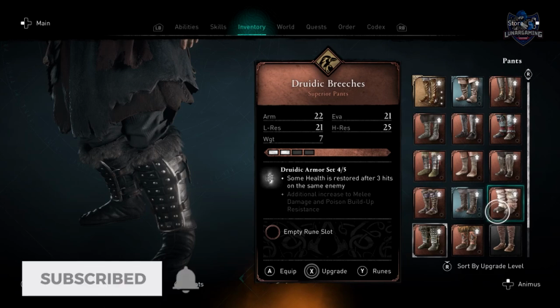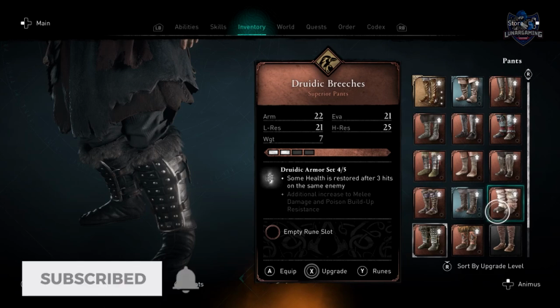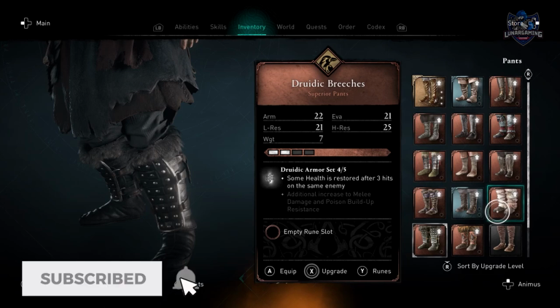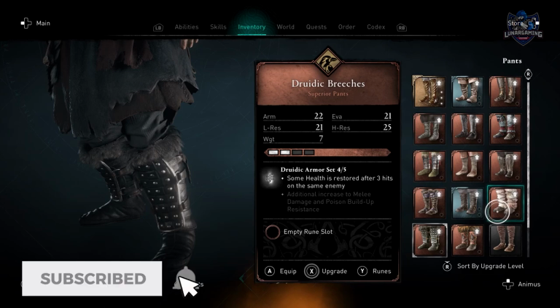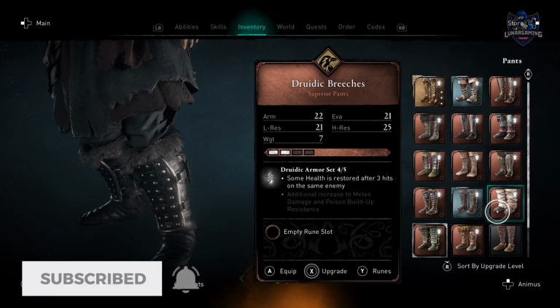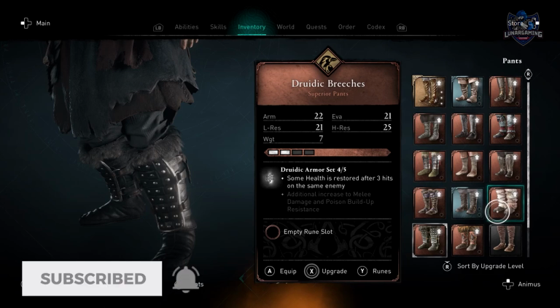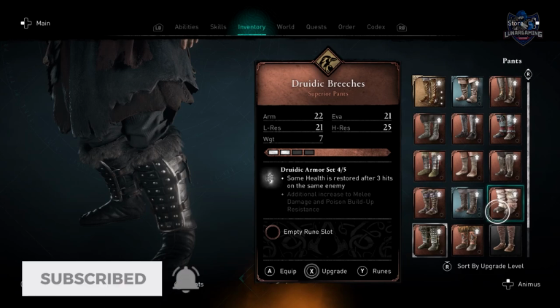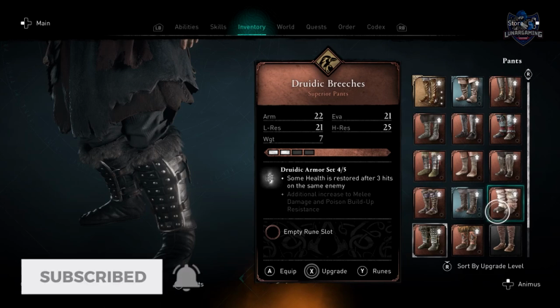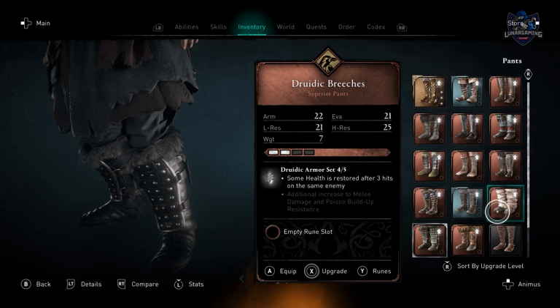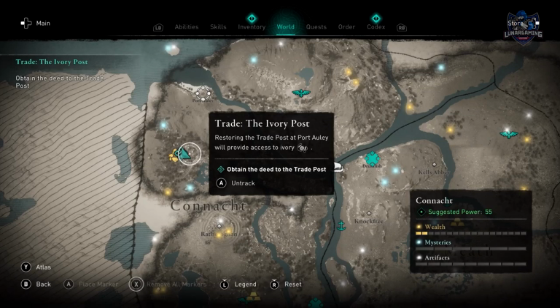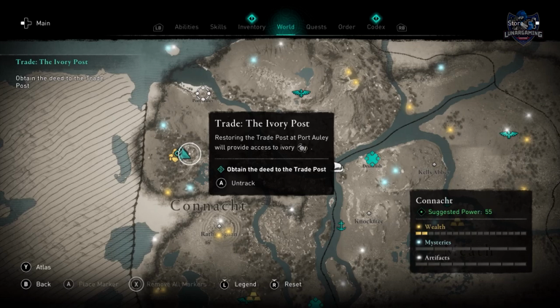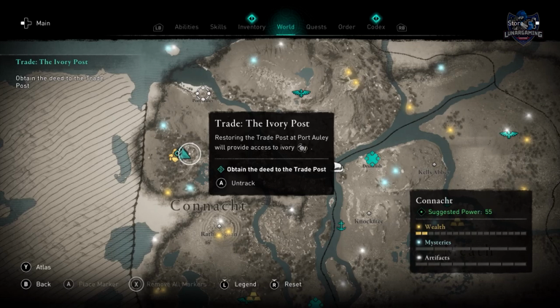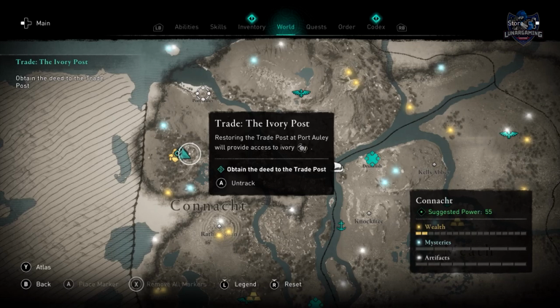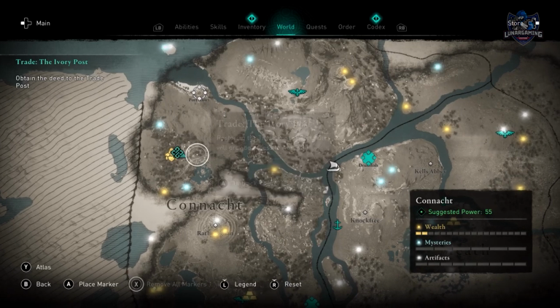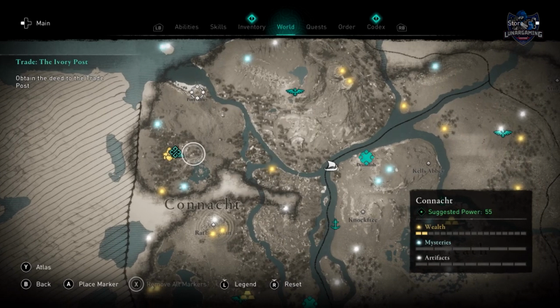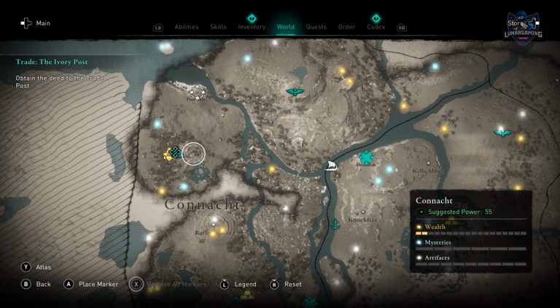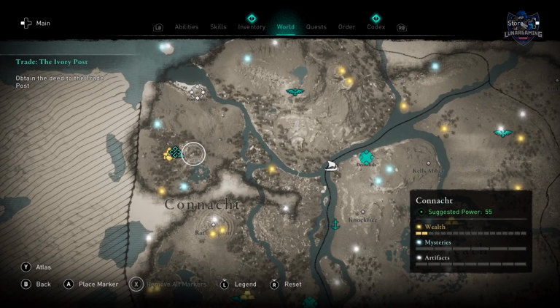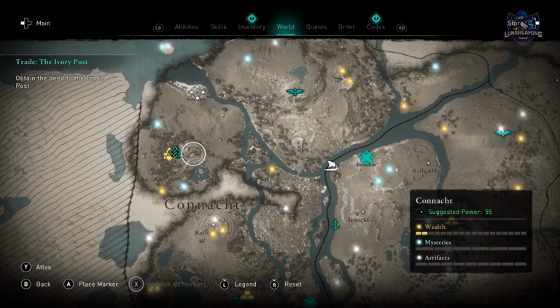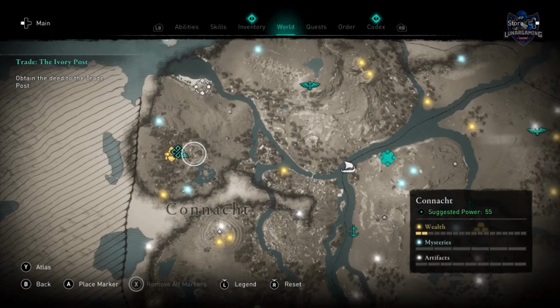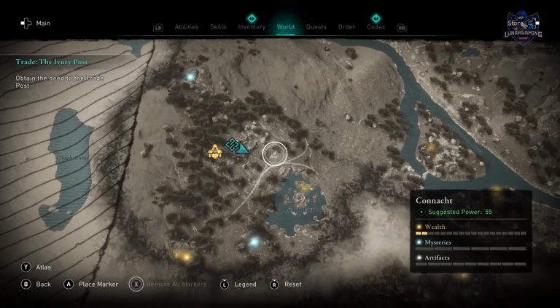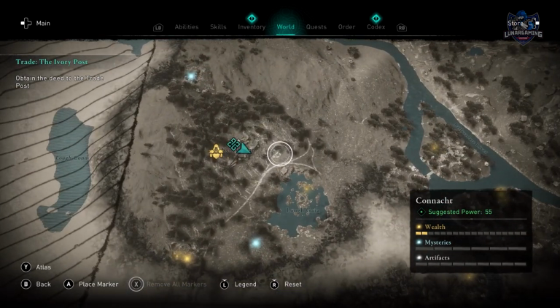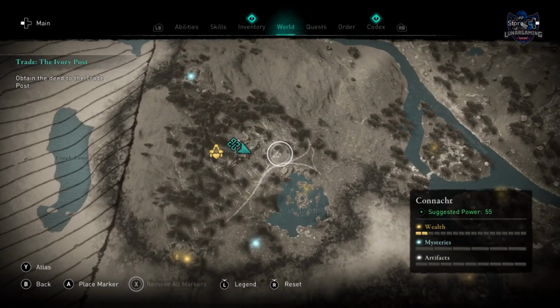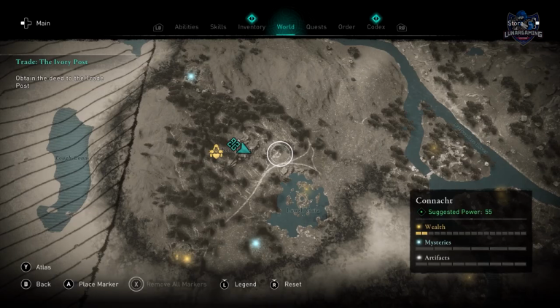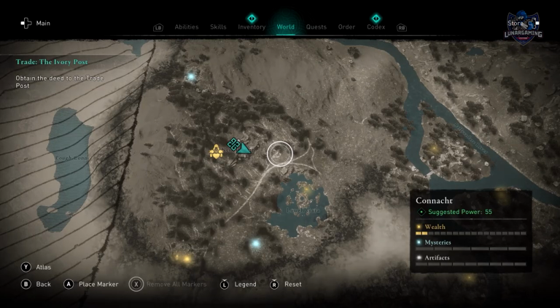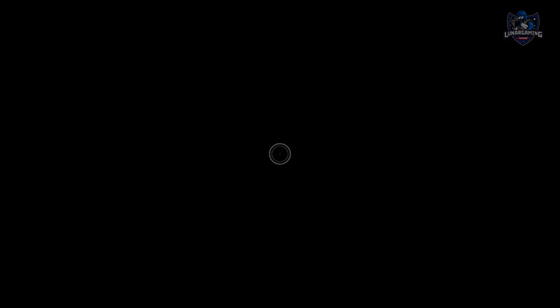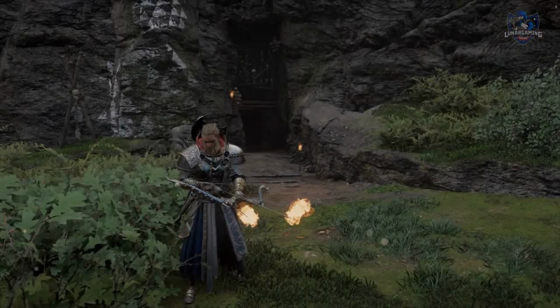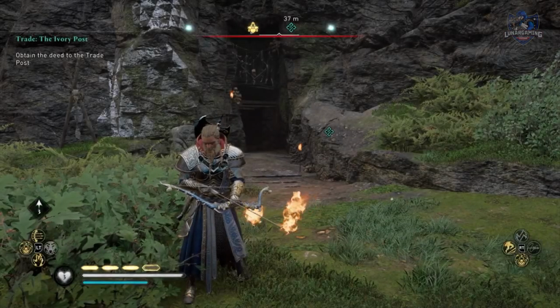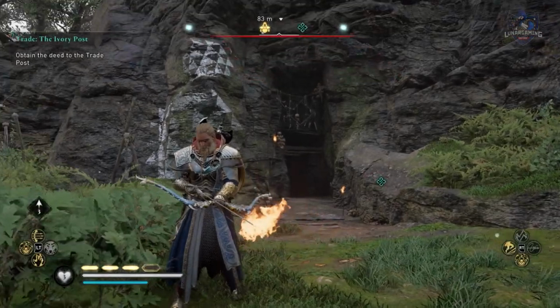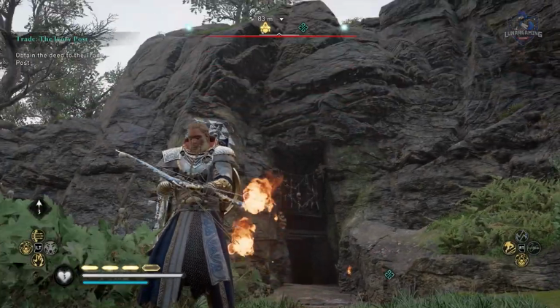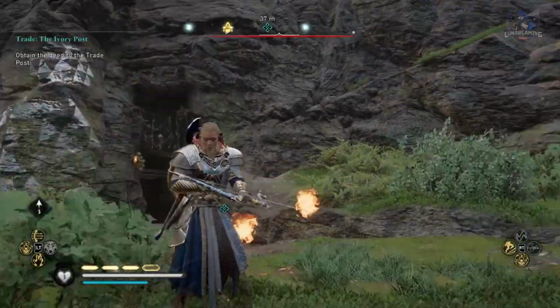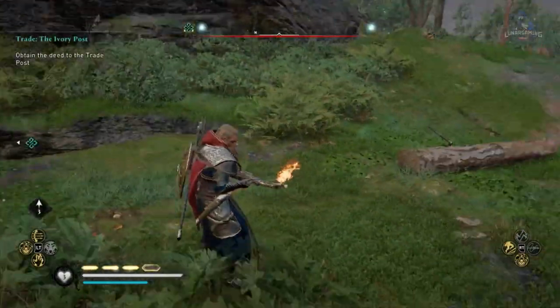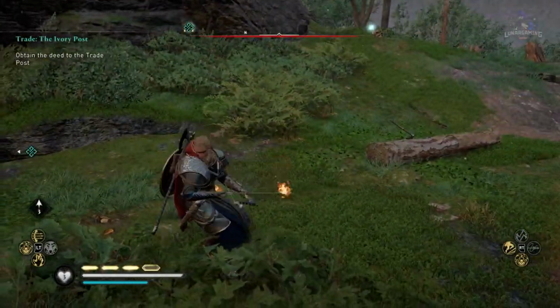But how do you actually get this armor? We'll start with the breeches. On the map head to Loch Gaara in the west of Kanak and there is a tomb where you will find the deed for a trading post, but also inside of the tomb there is the druidic breeches armor piece.